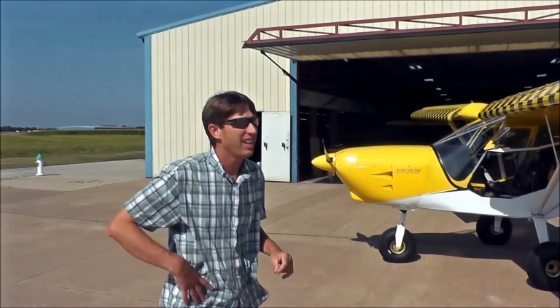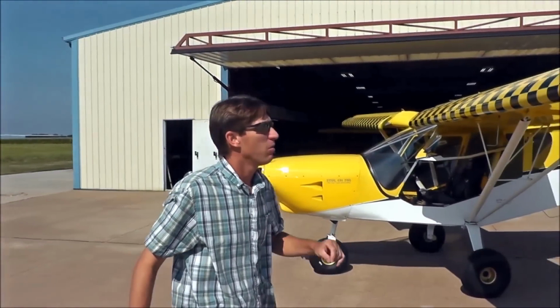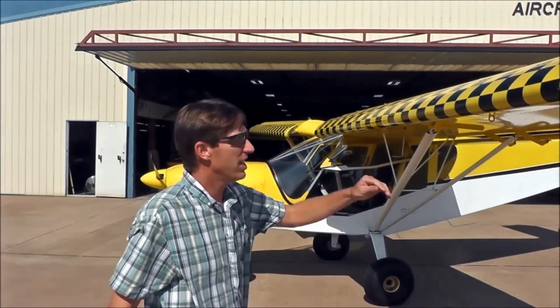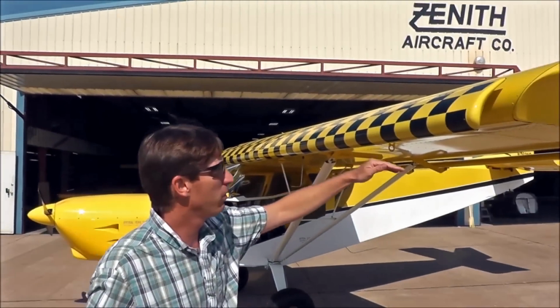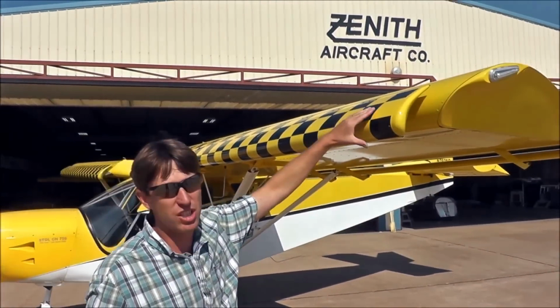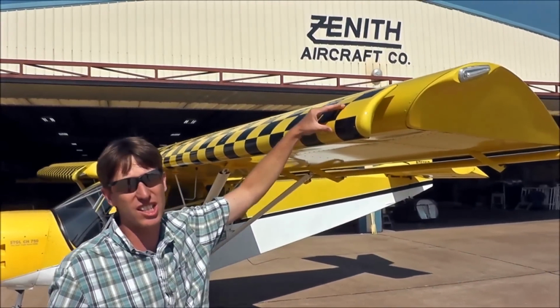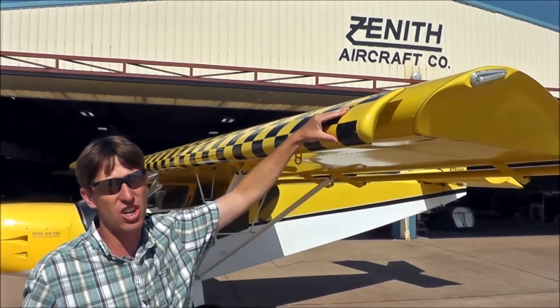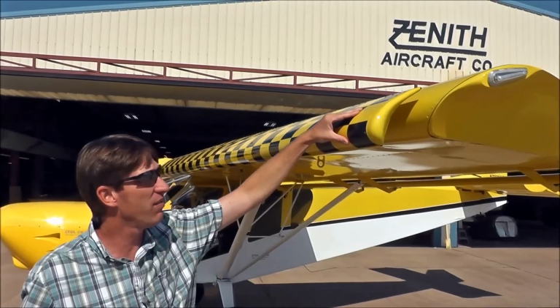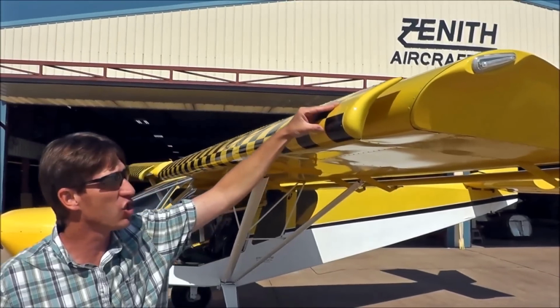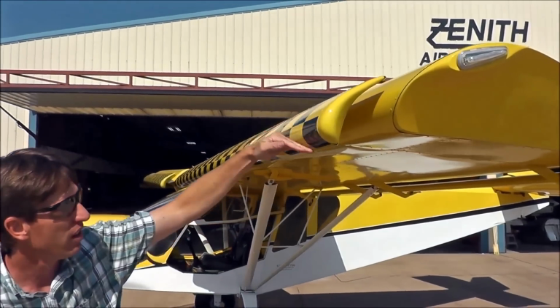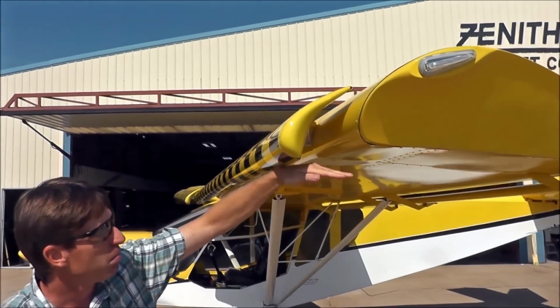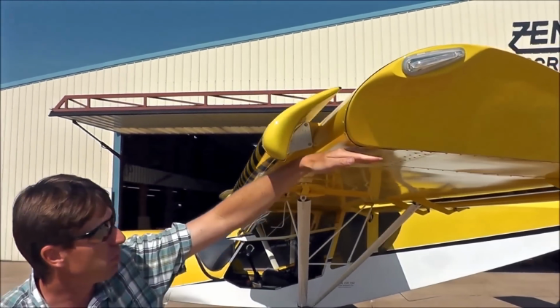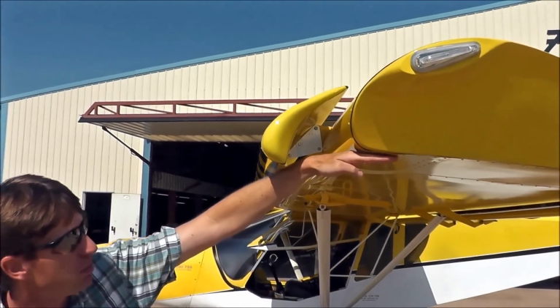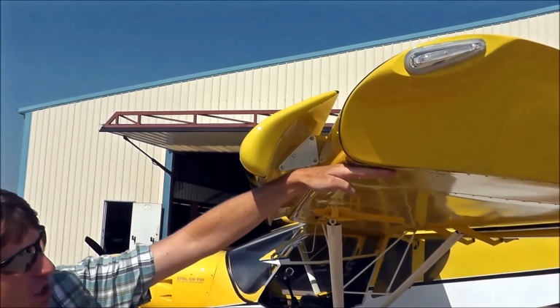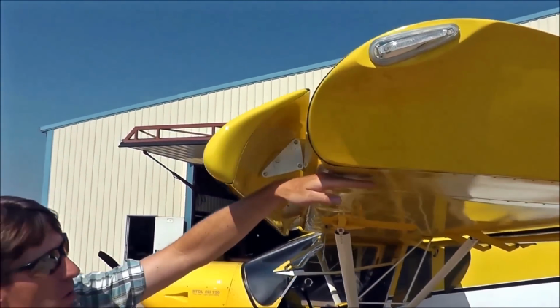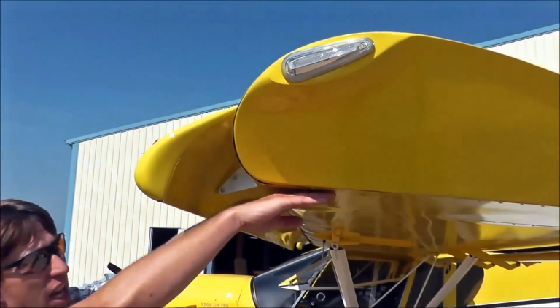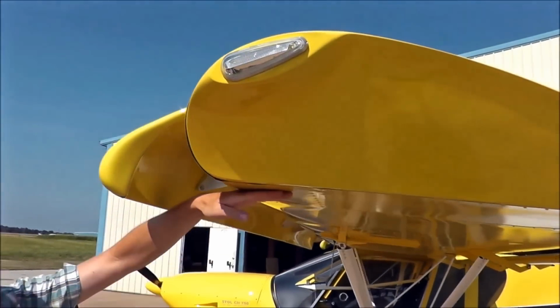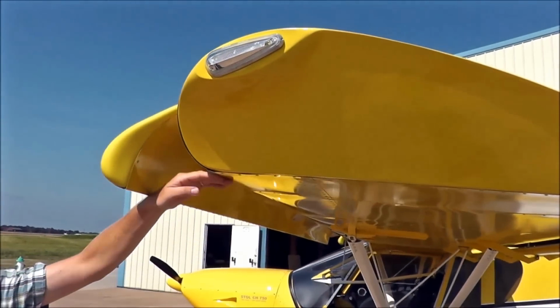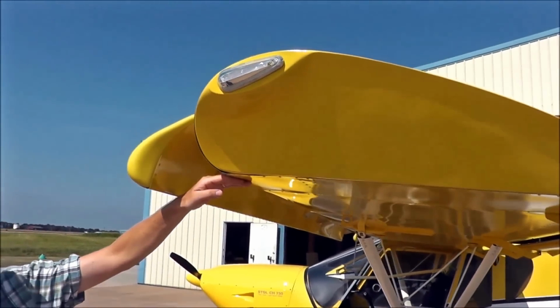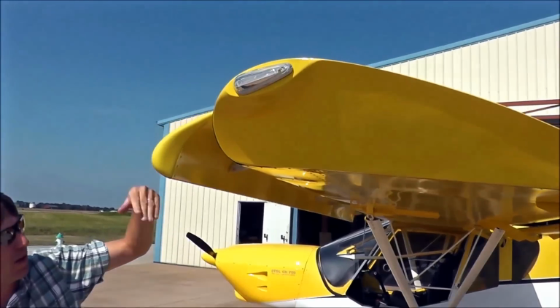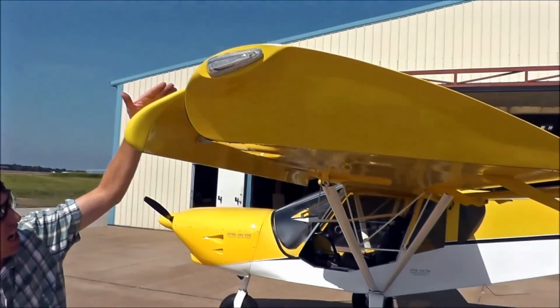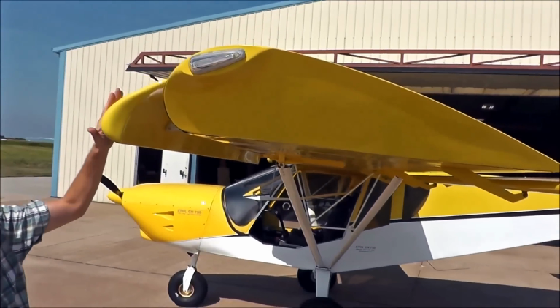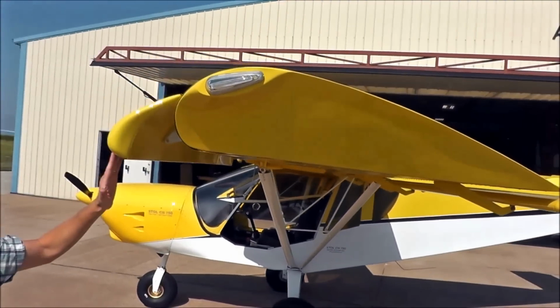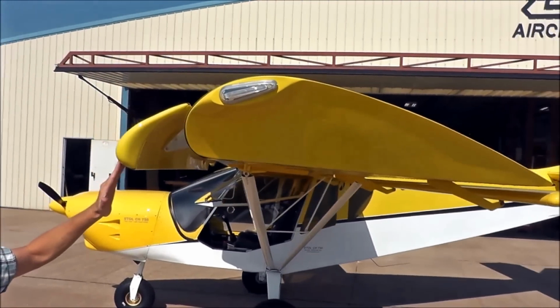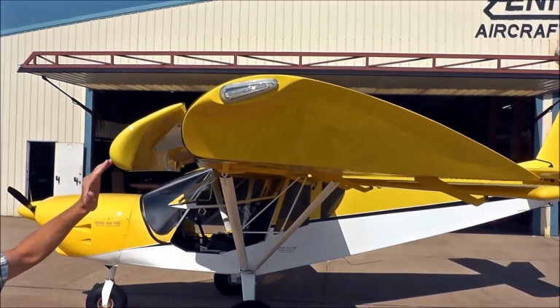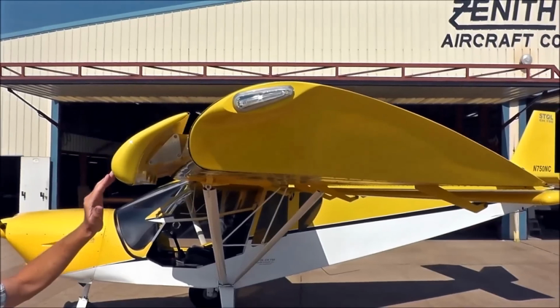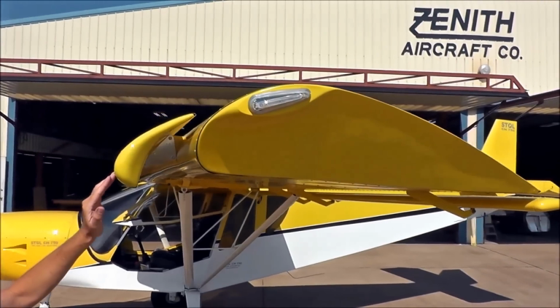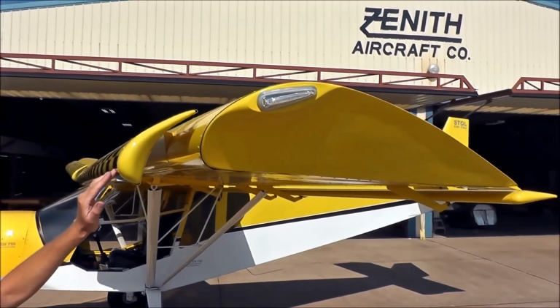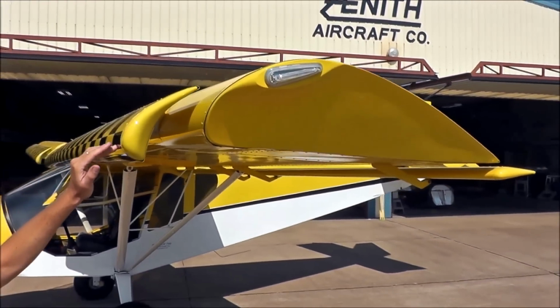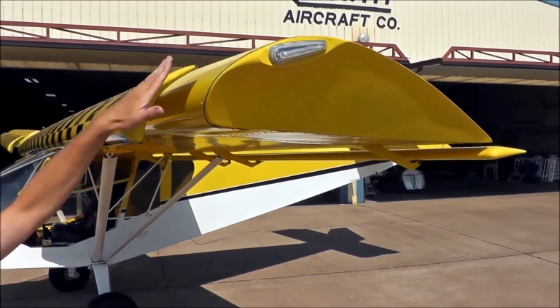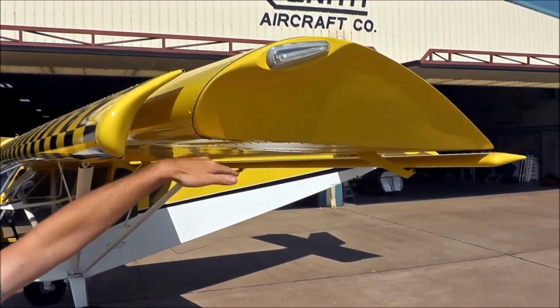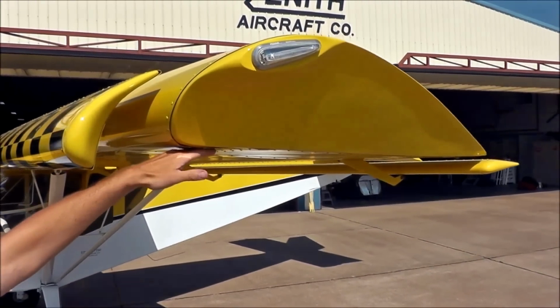What we've done is we repositioned the slats on the 750 STOL. The previous position was level with the bottom of the wing. What we've done now is we've dropped the slats down an inch and a half from the bottom of the wing.